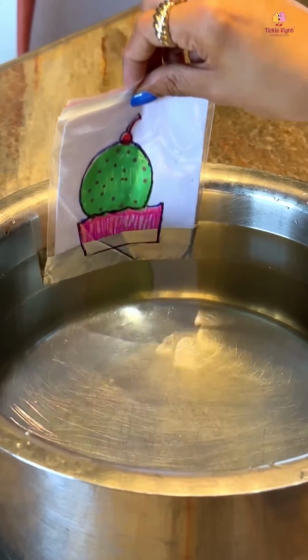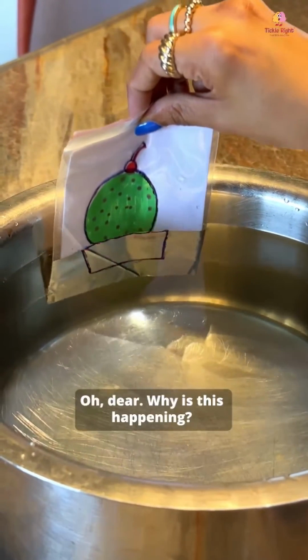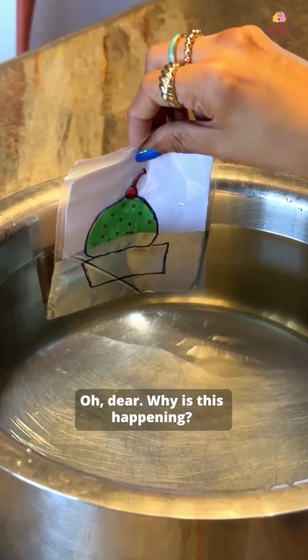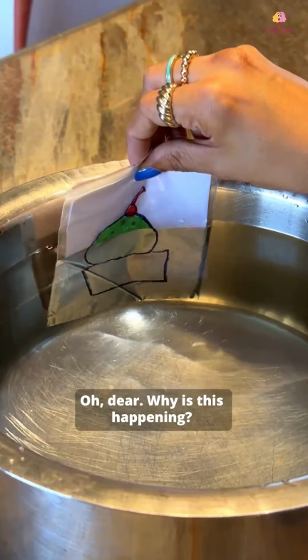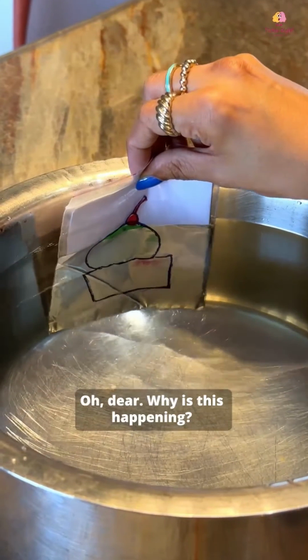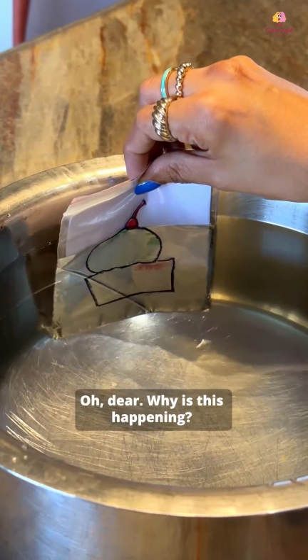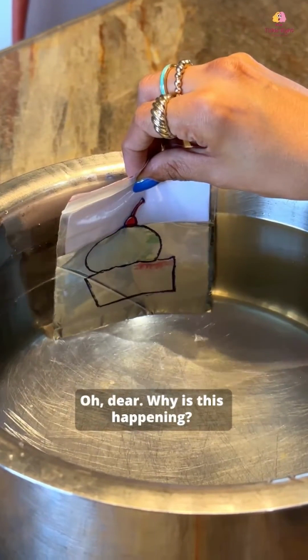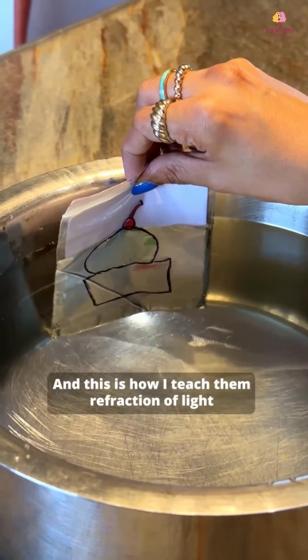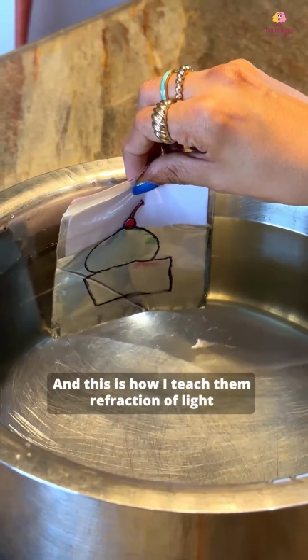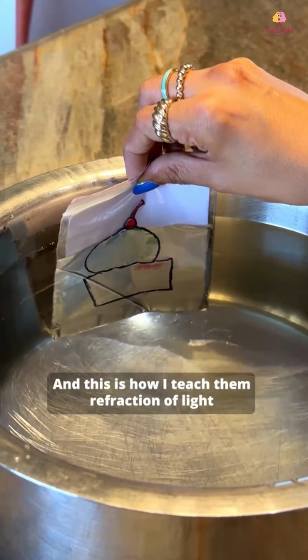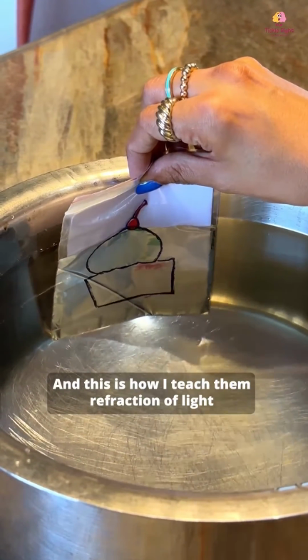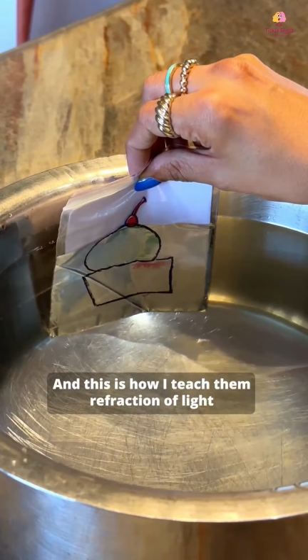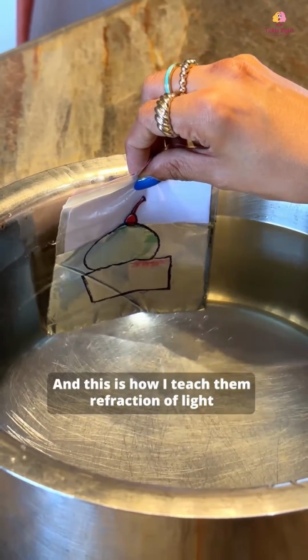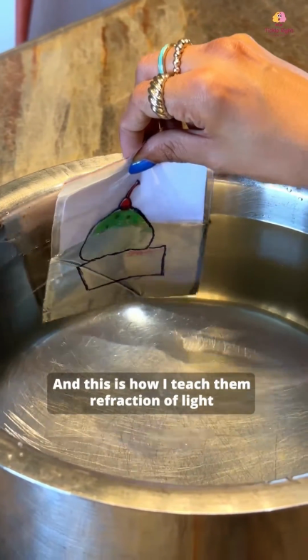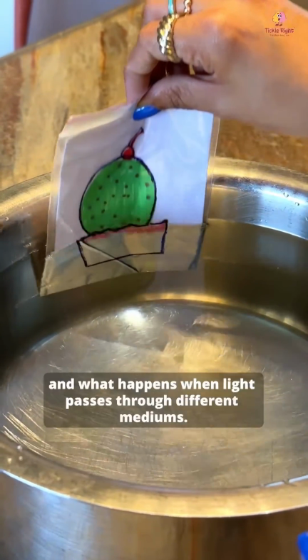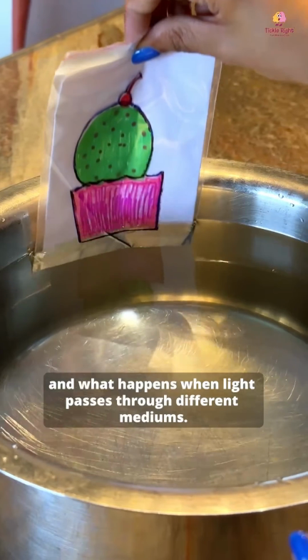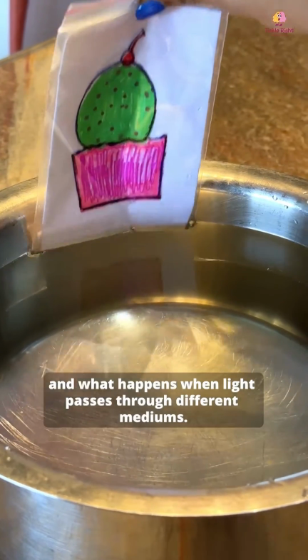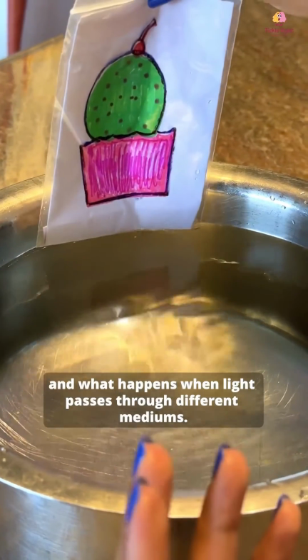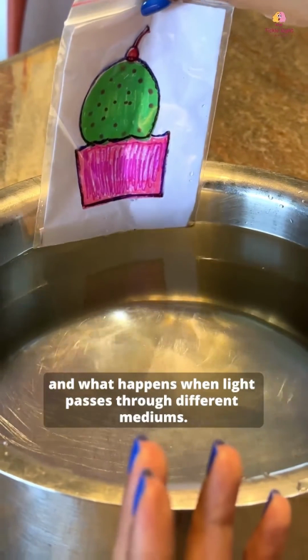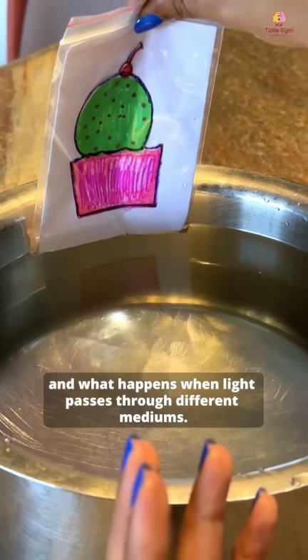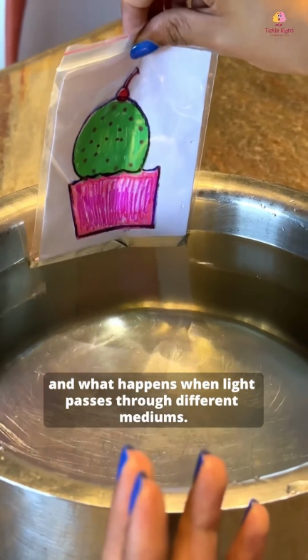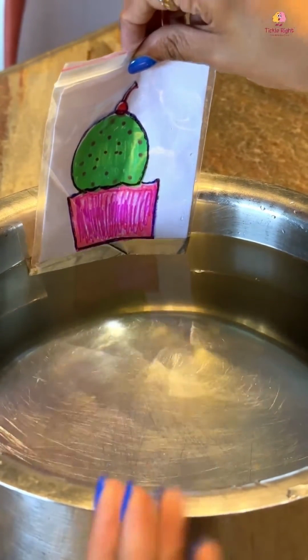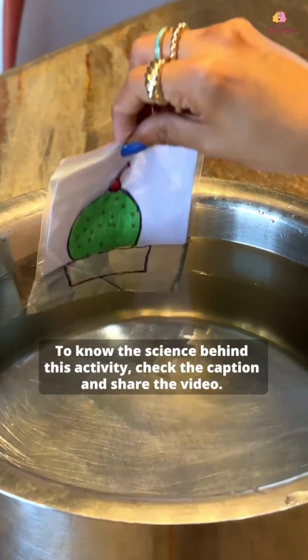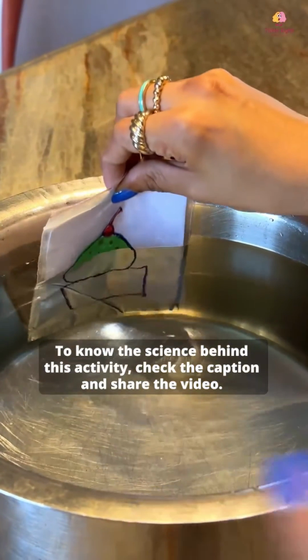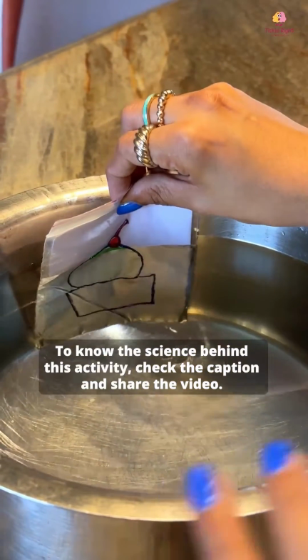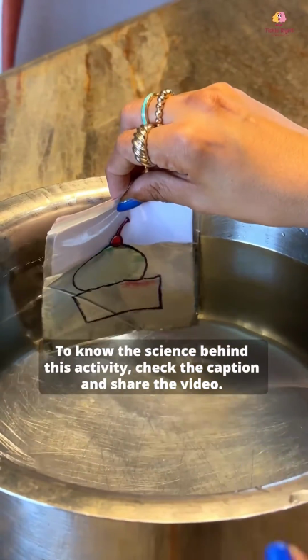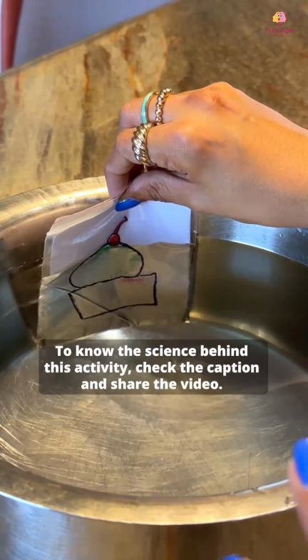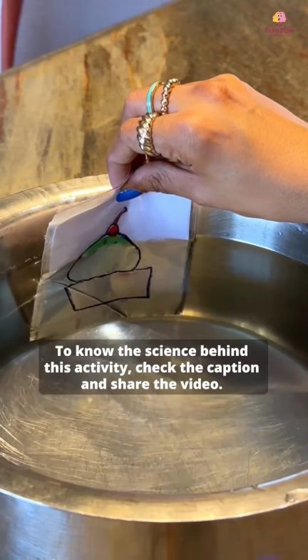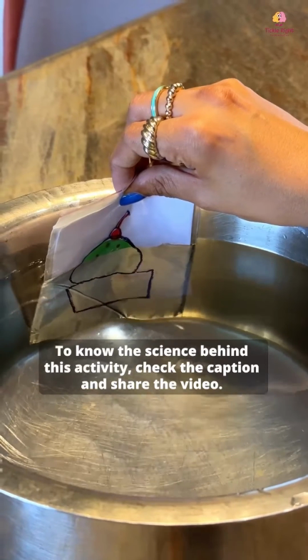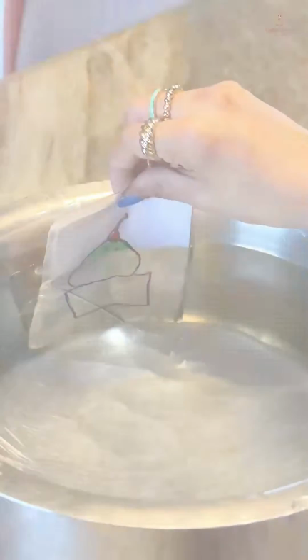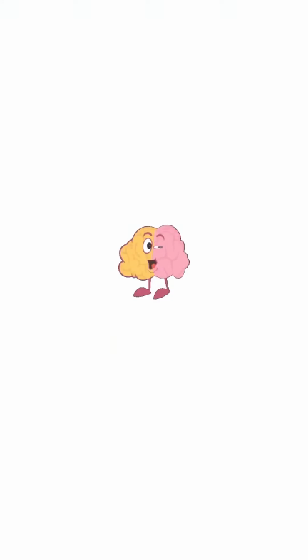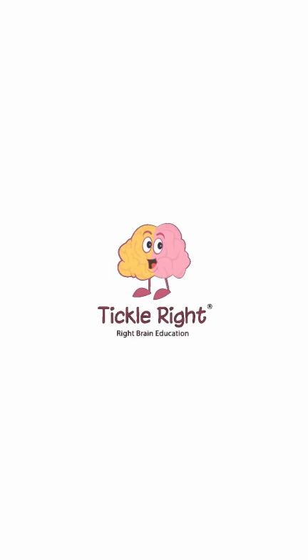Oh dear, why is this happening? This is how I teach them refraction of light and what happens when light passes through different mediums. To know the science behind this activity, check the caption and share the video.